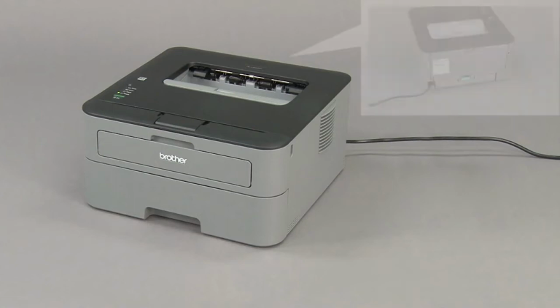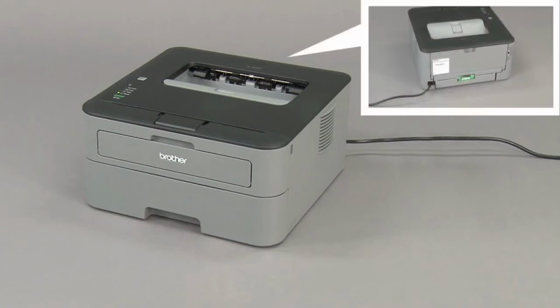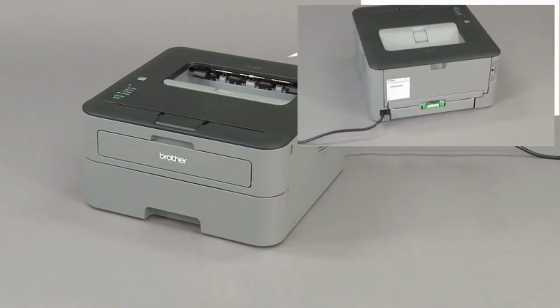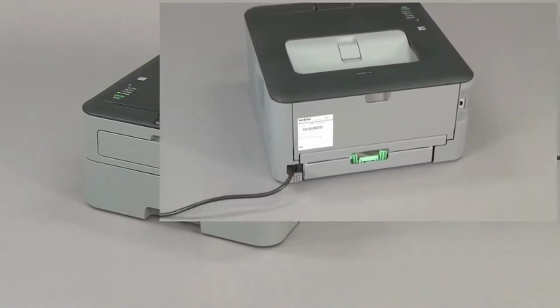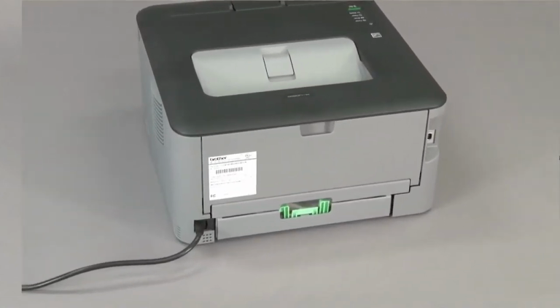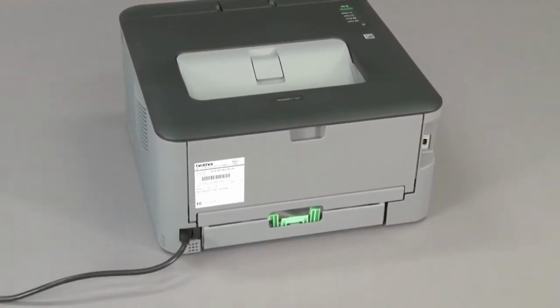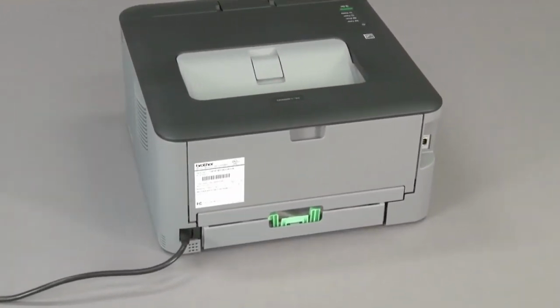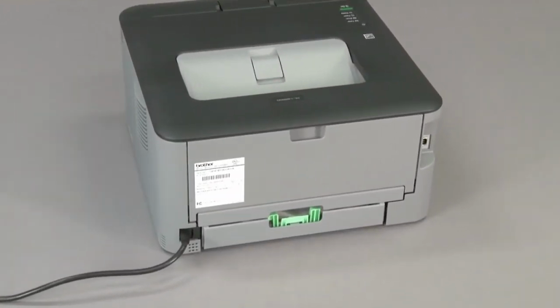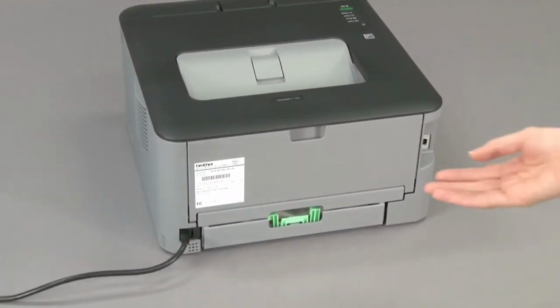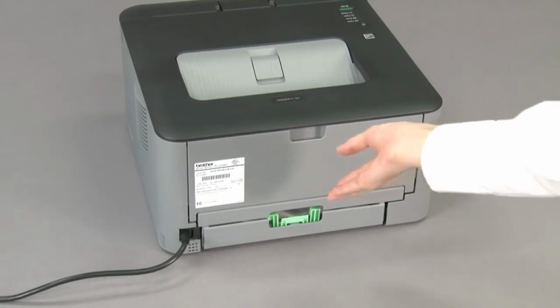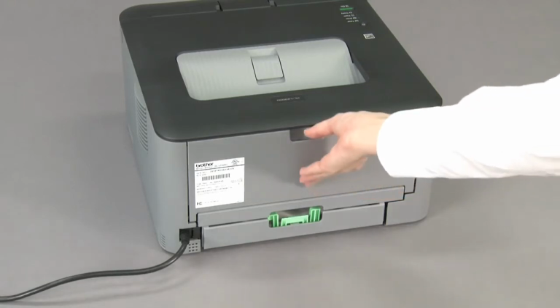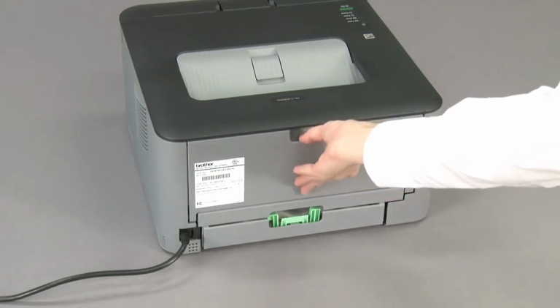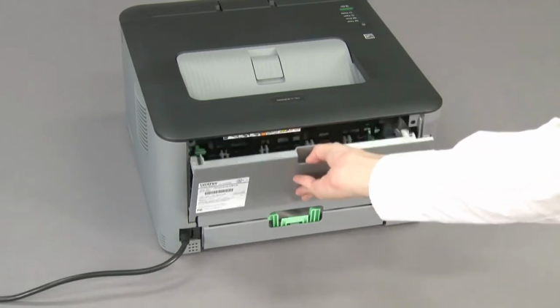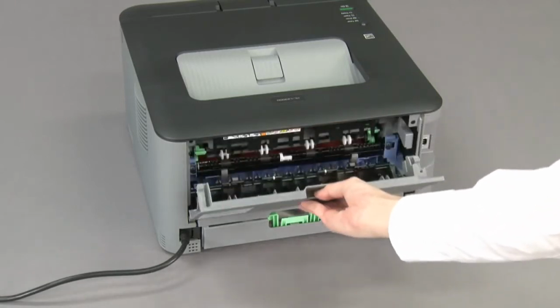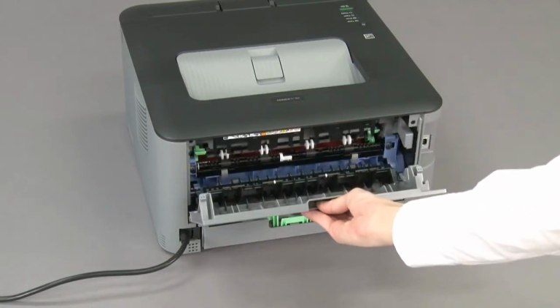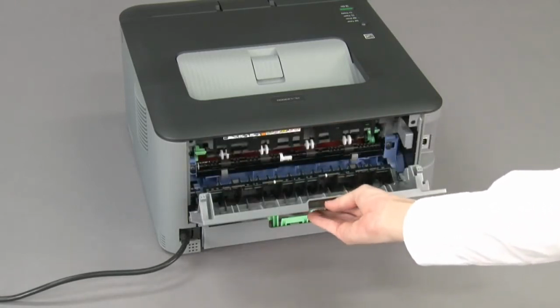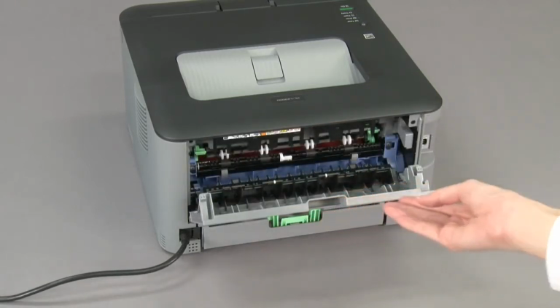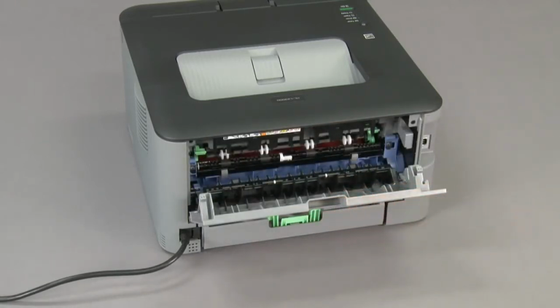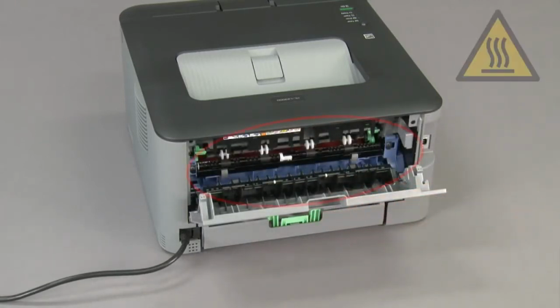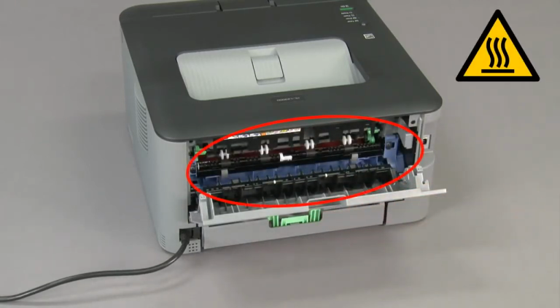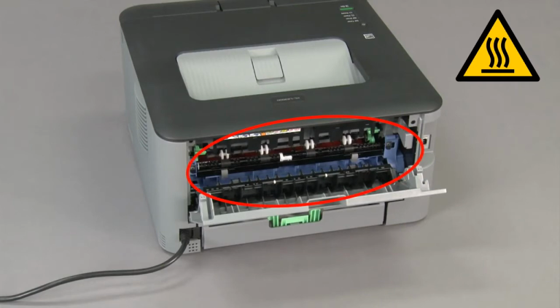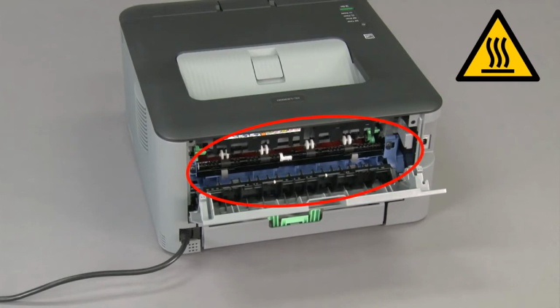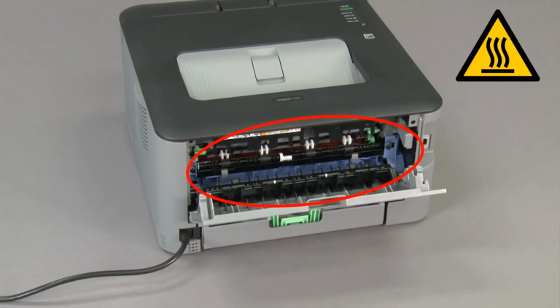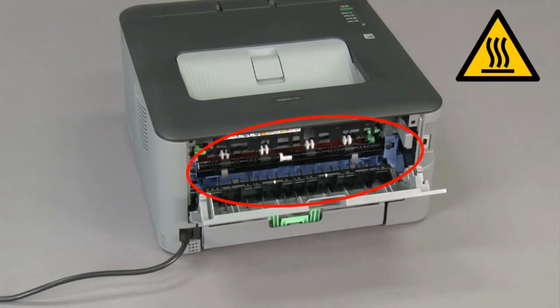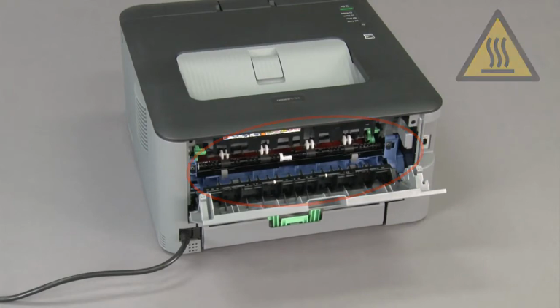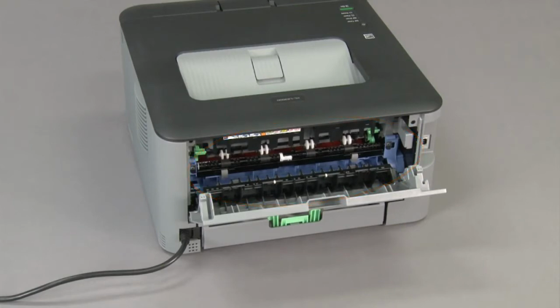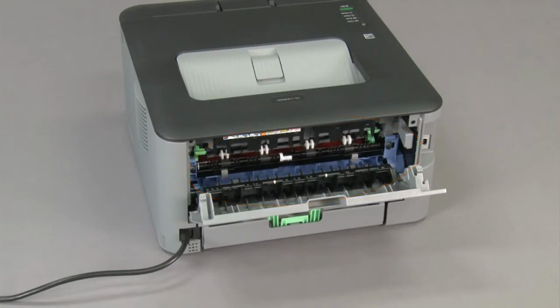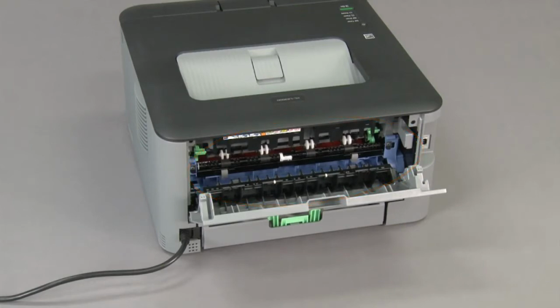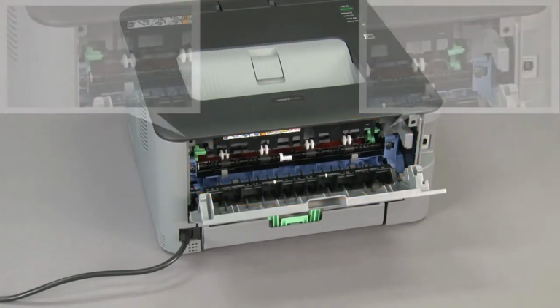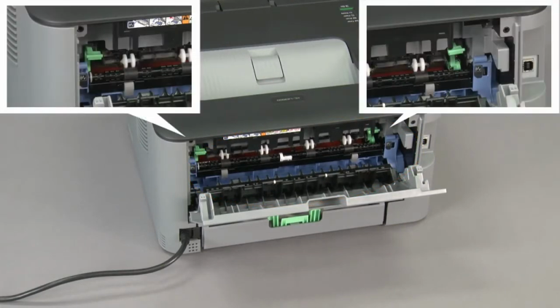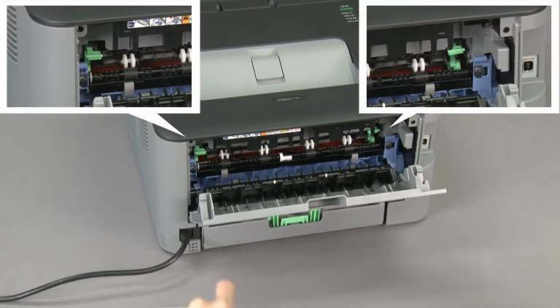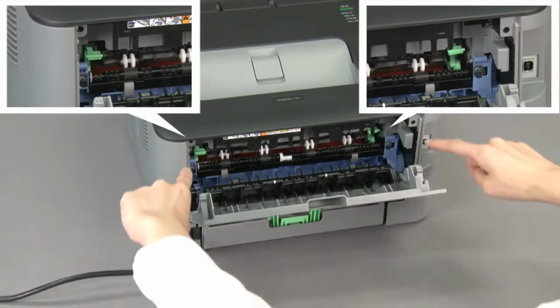Open the machine's back cover. Wait for the machine to cool down before you touch the internal parts. Pull down the two green levers.